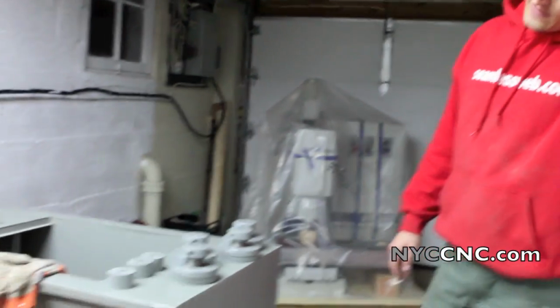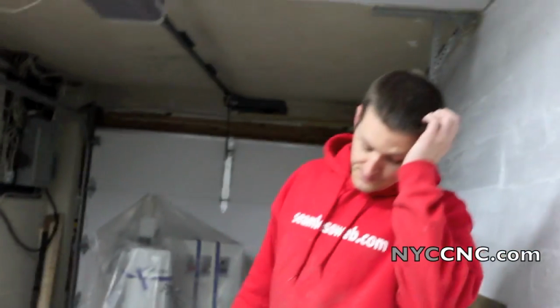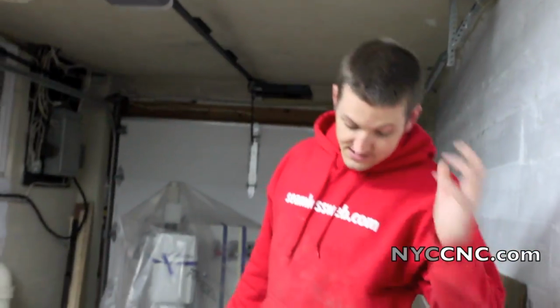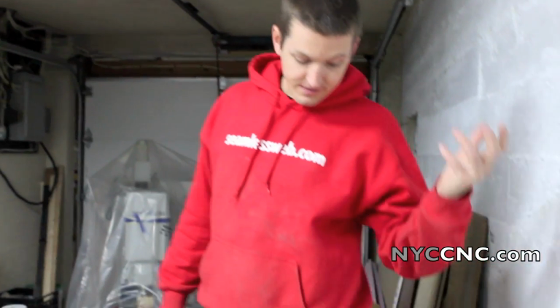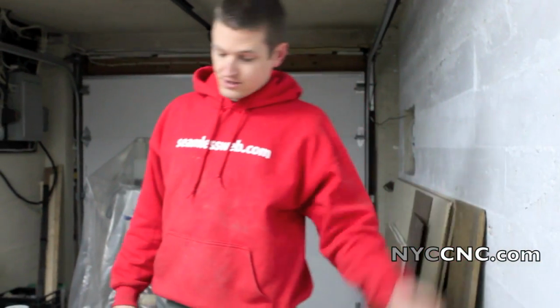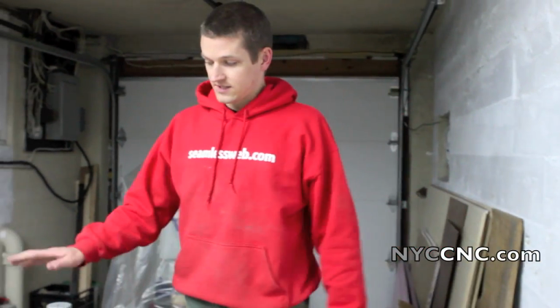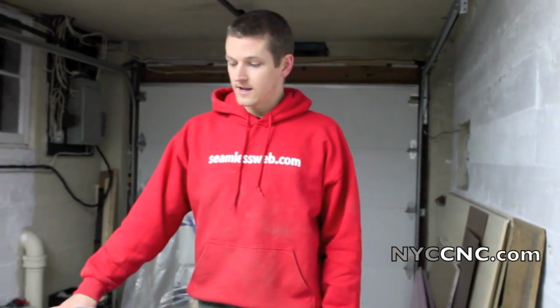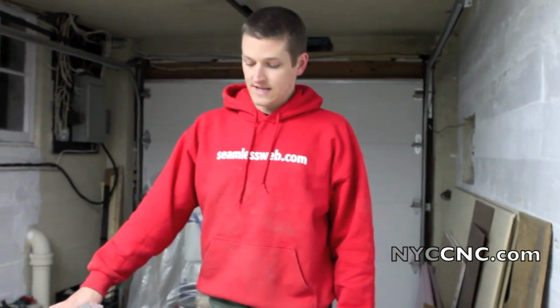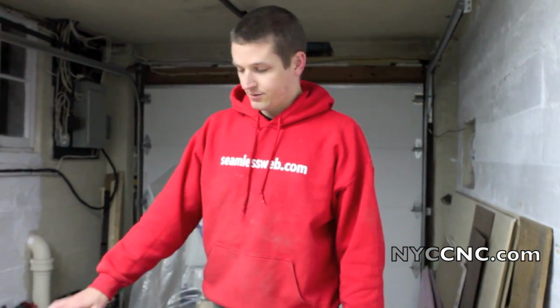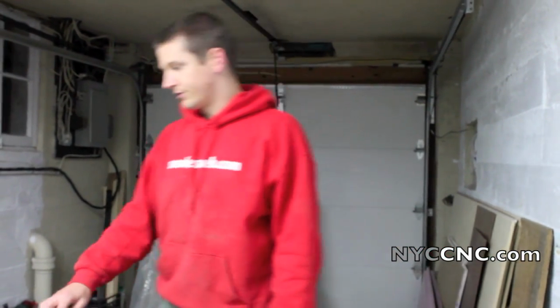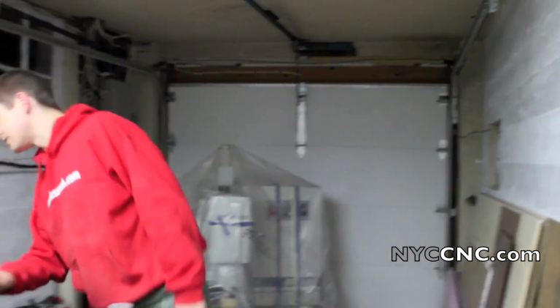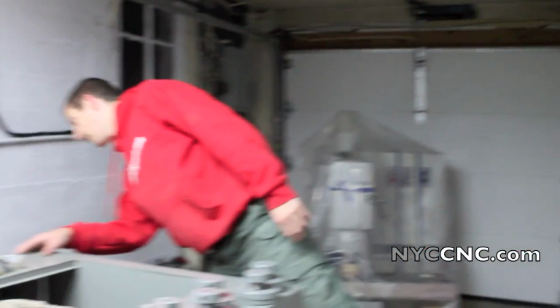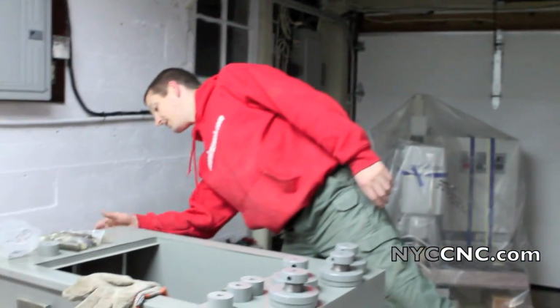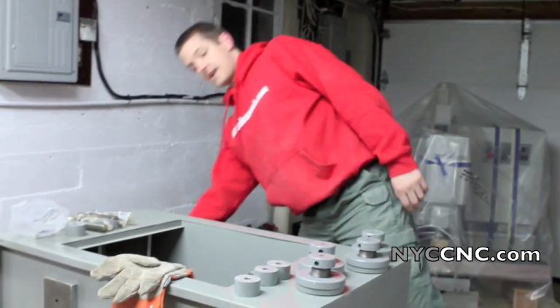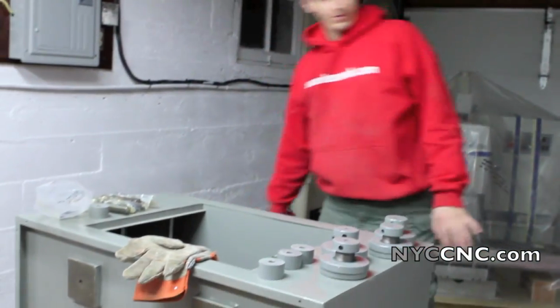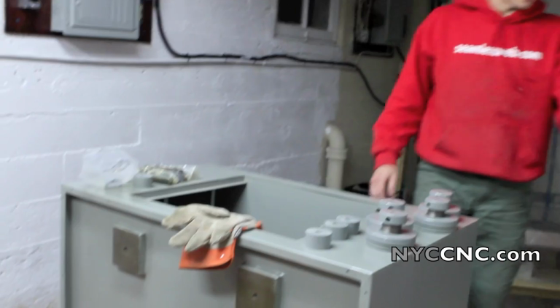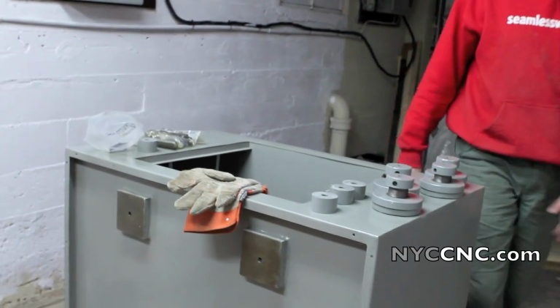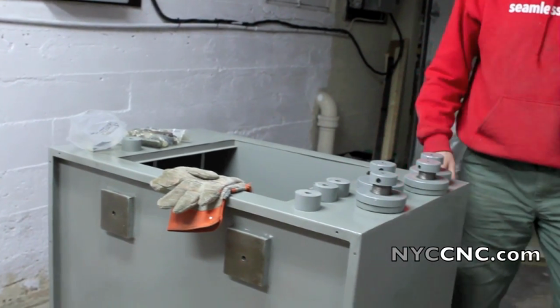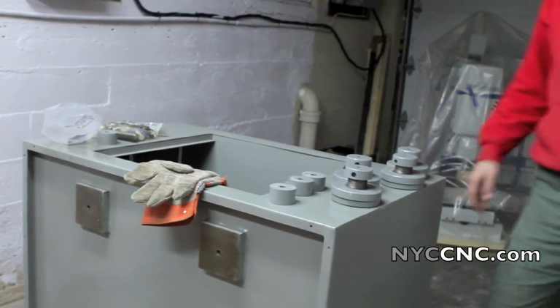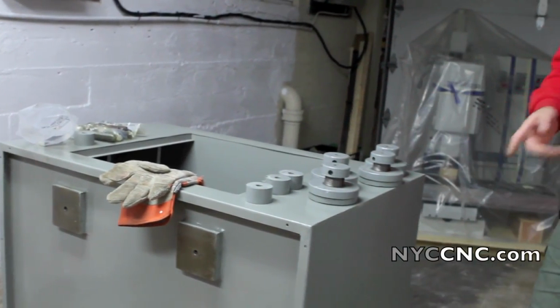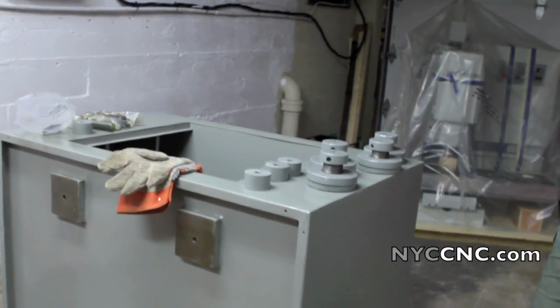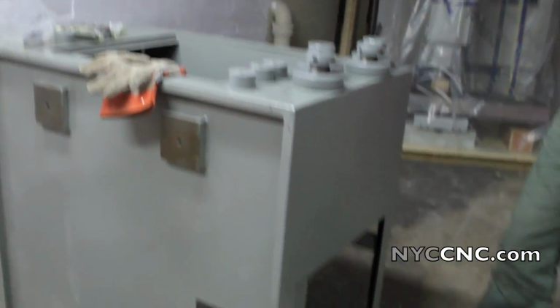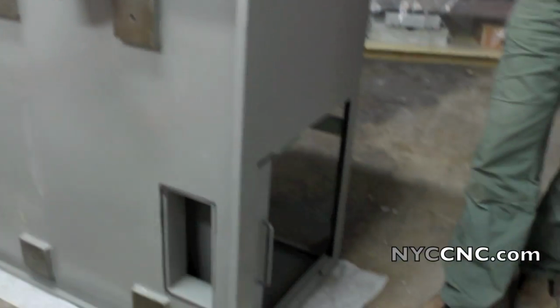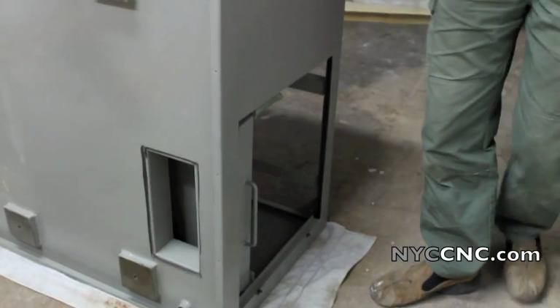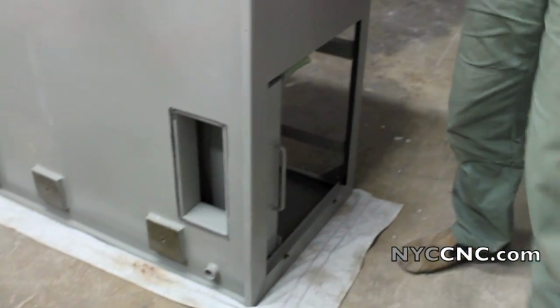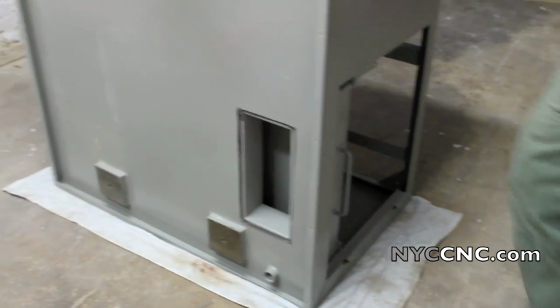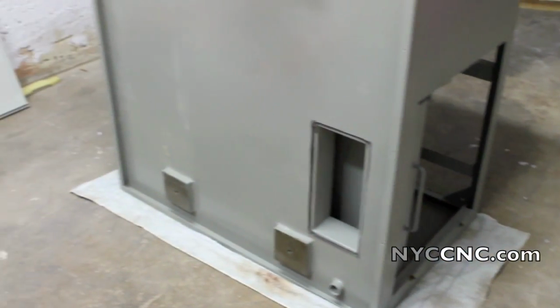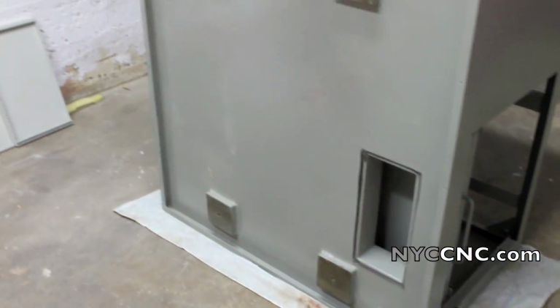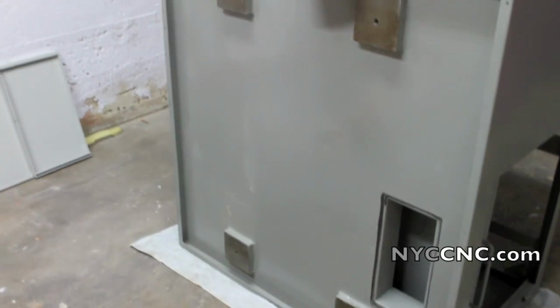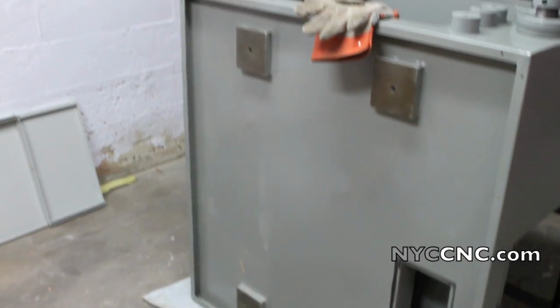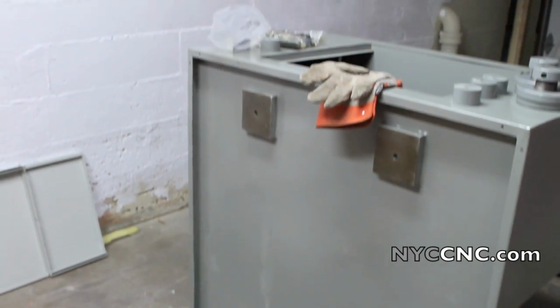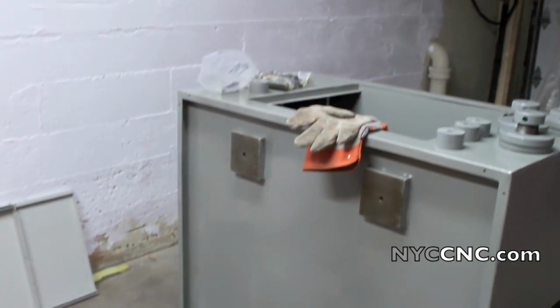Then, as the video mentions, there's a ton of stuff inside the three different doors of the stand. We took all that stuff out, took the doors off, and tipped it up on its side. We put it on an old towel to try to keep it nice.